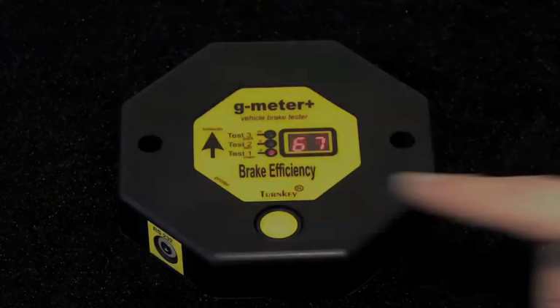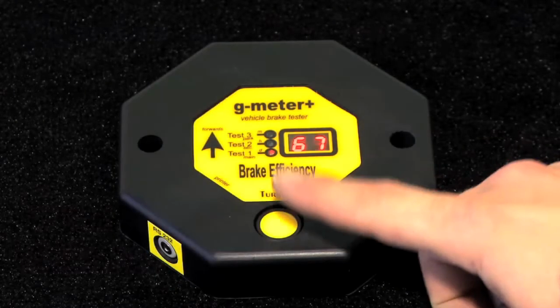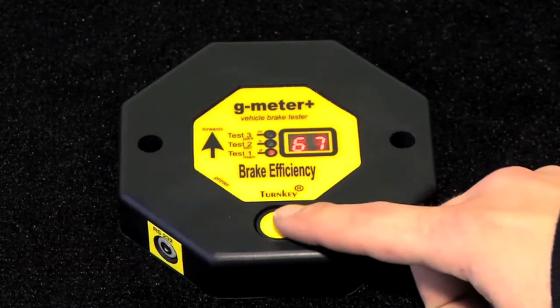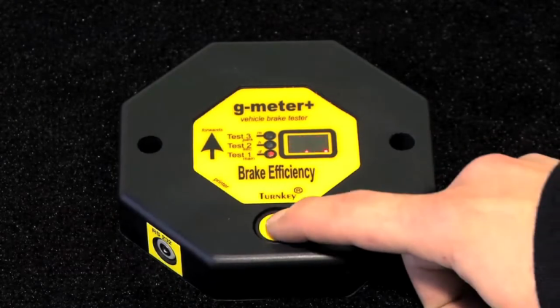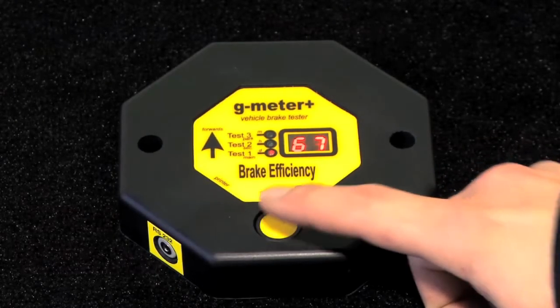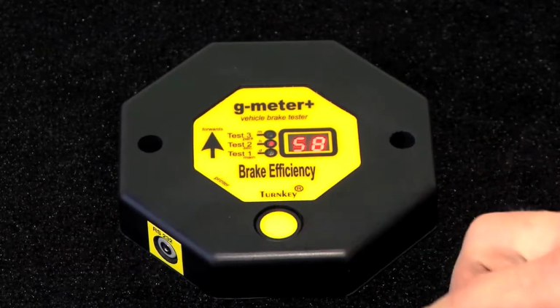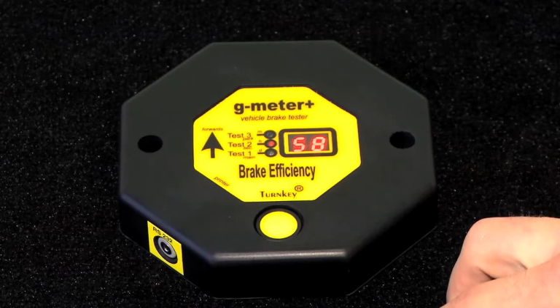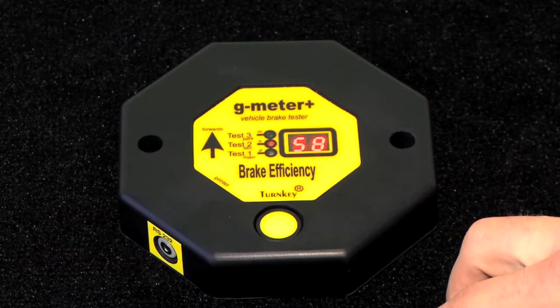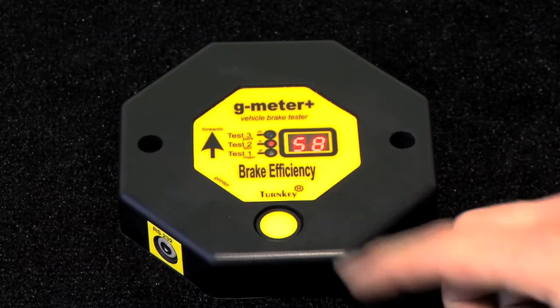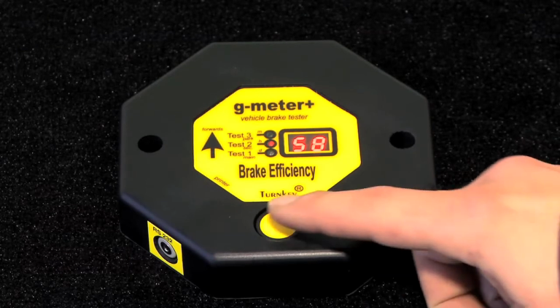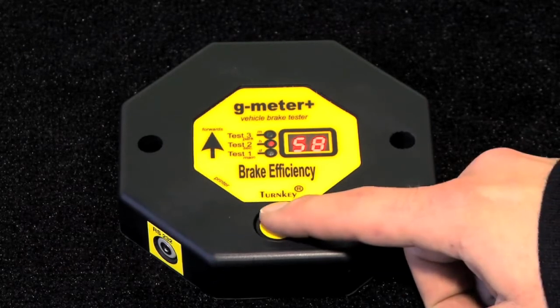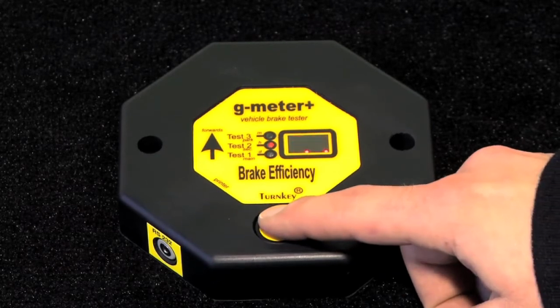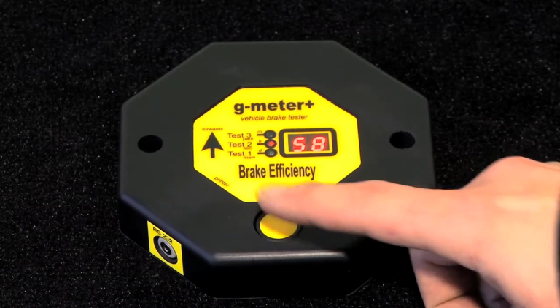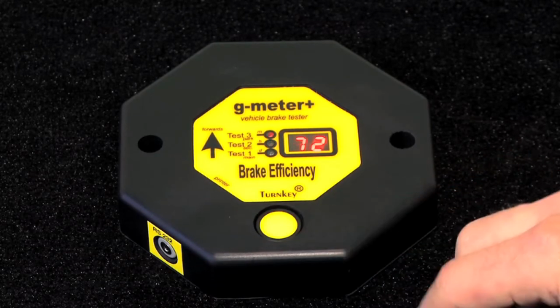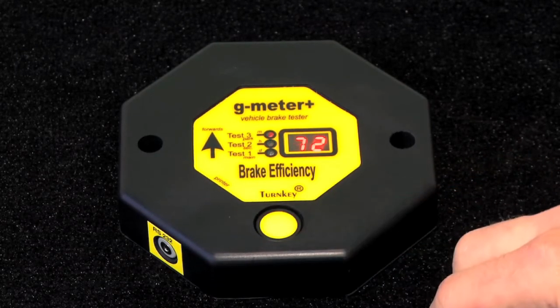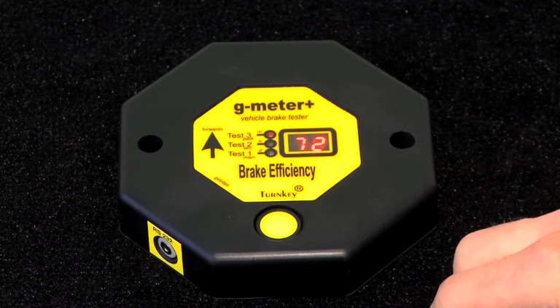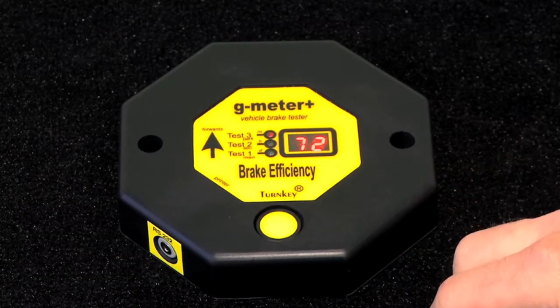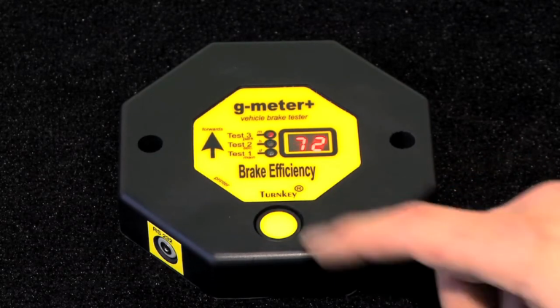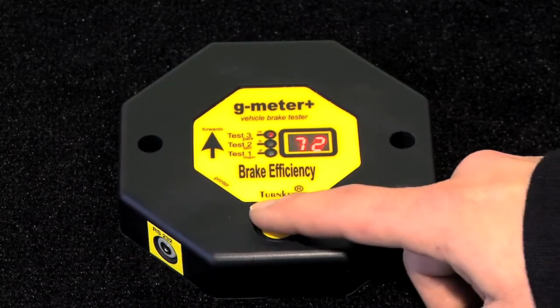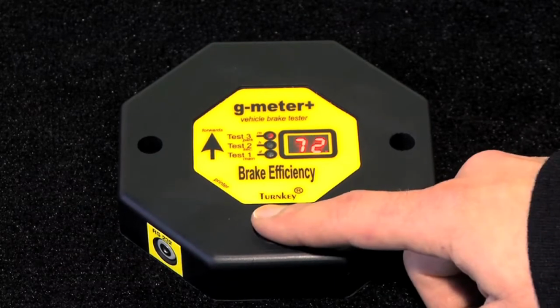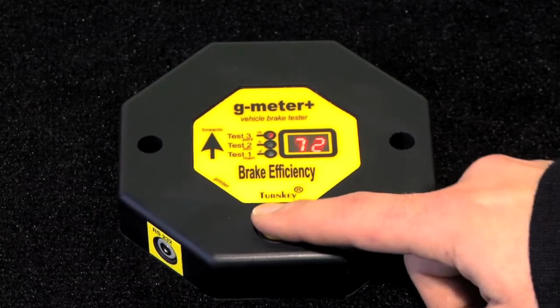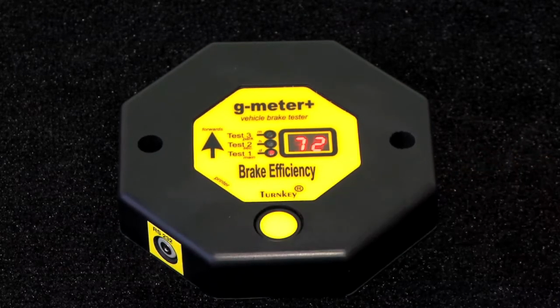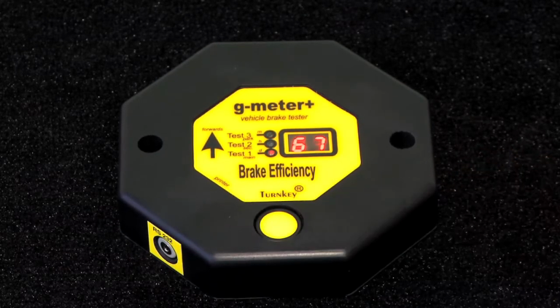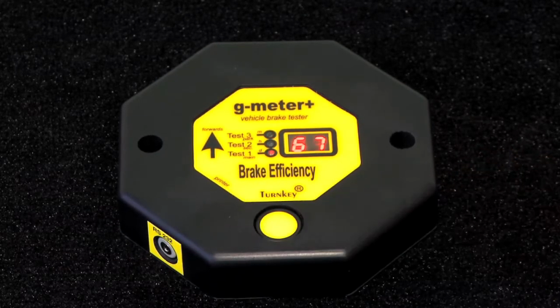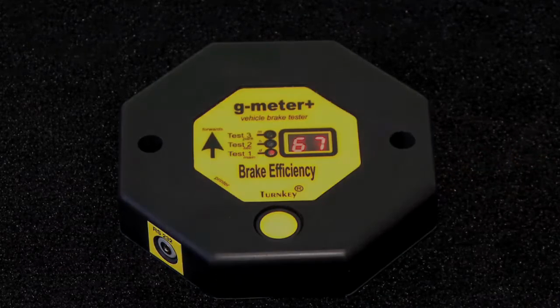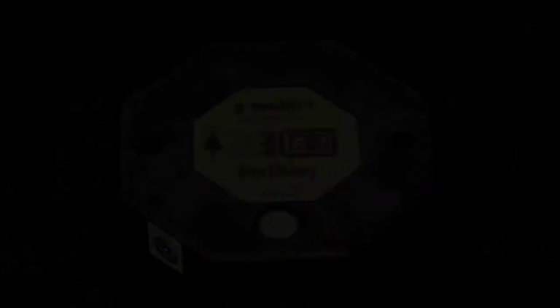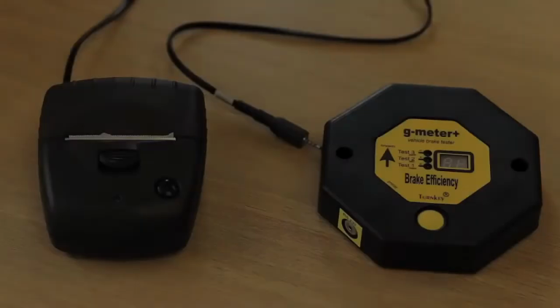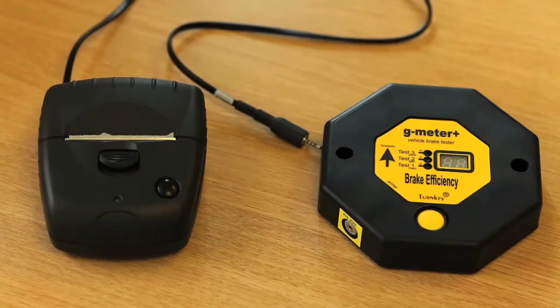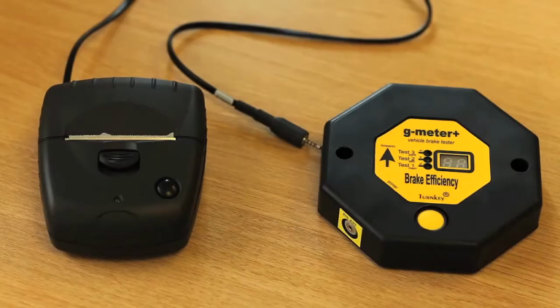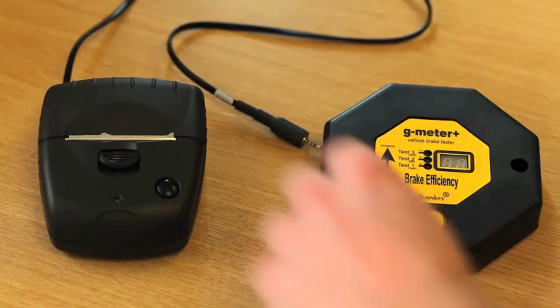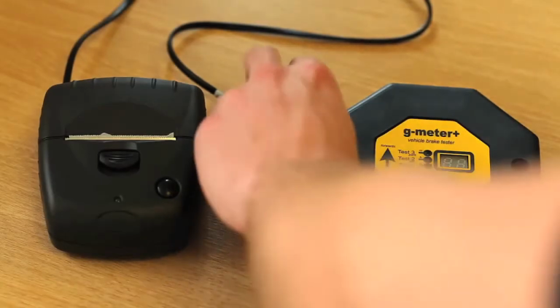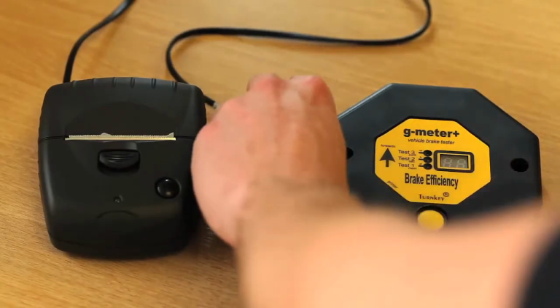This triggers the instrument. The instrument senses the beginning and end of the test and displays the brake efficiency reading on the display.